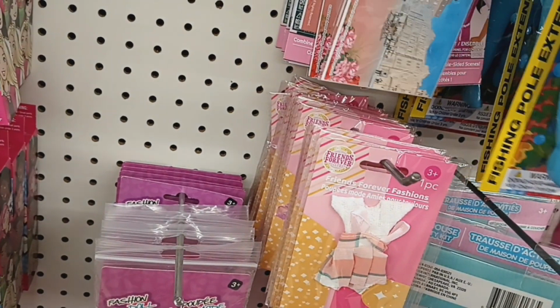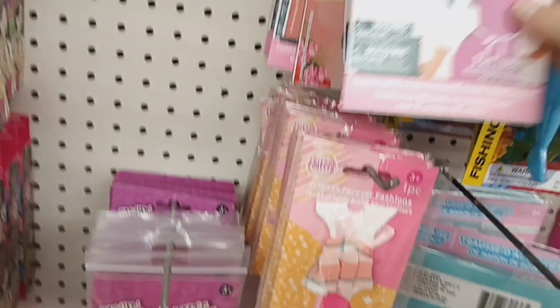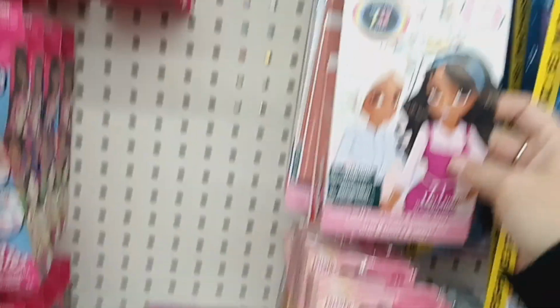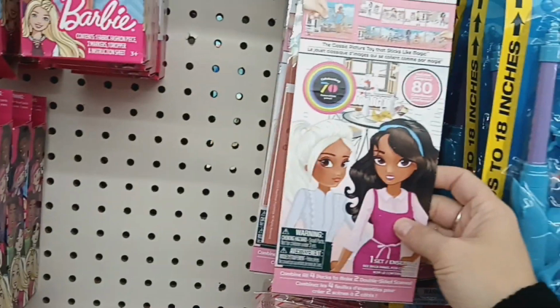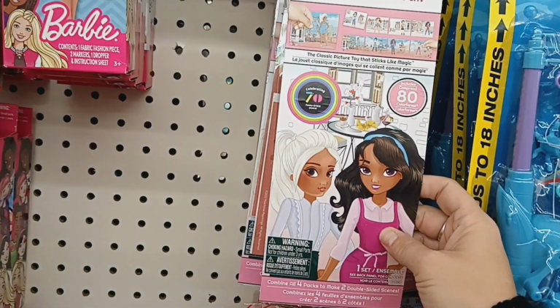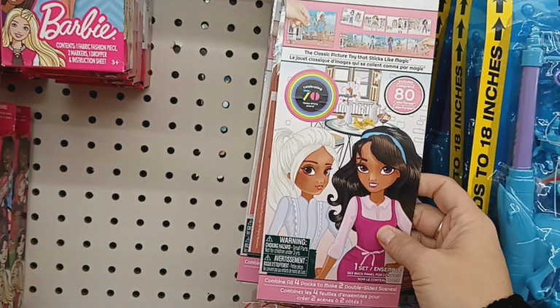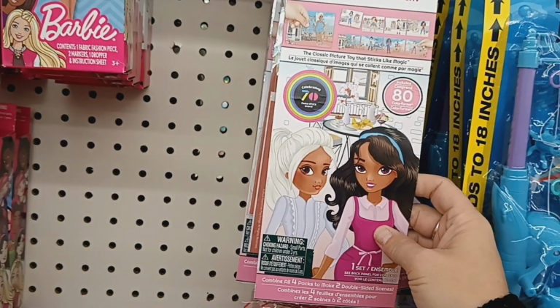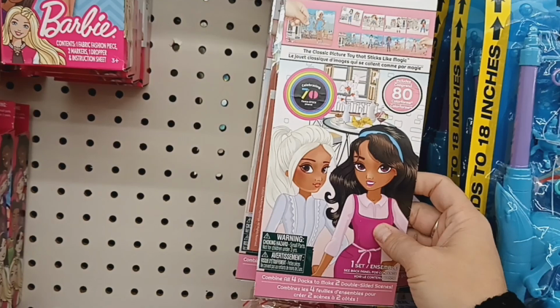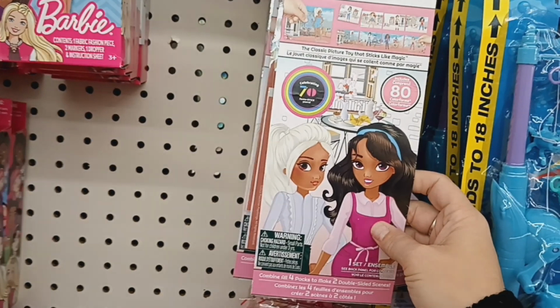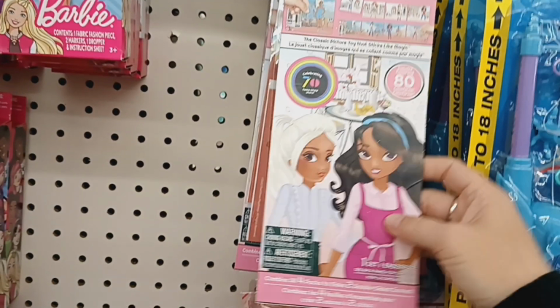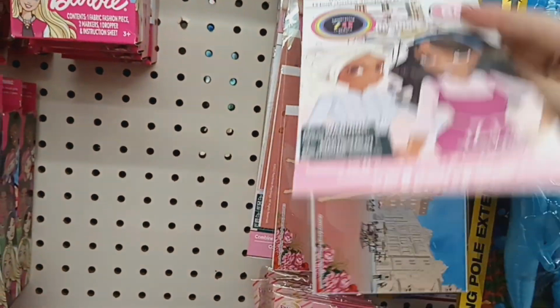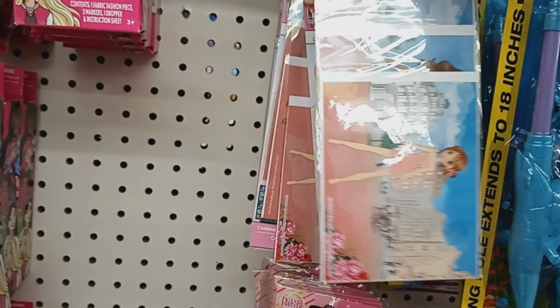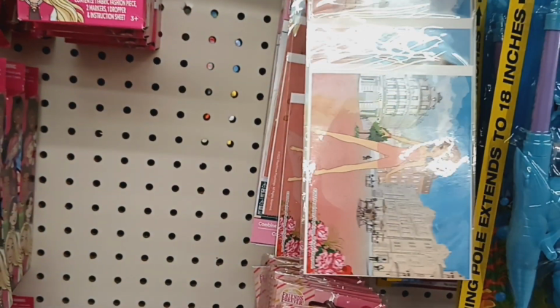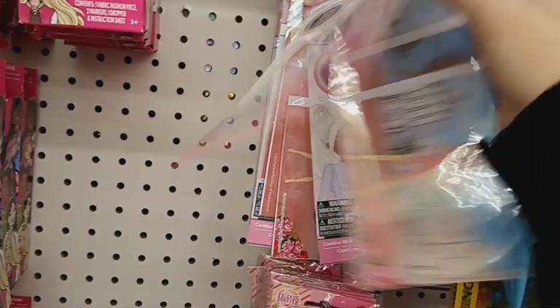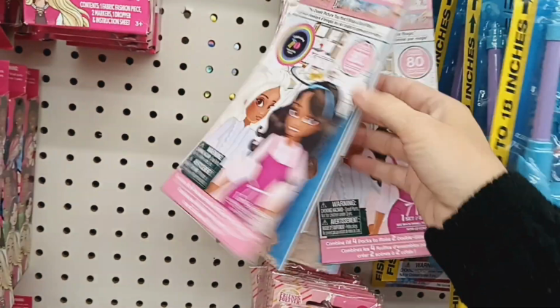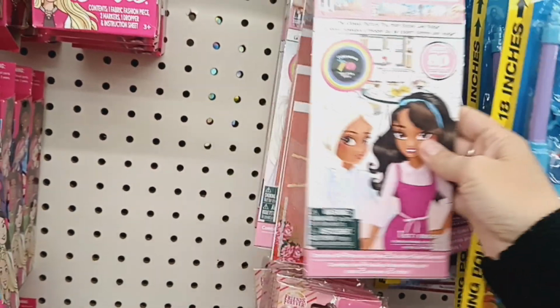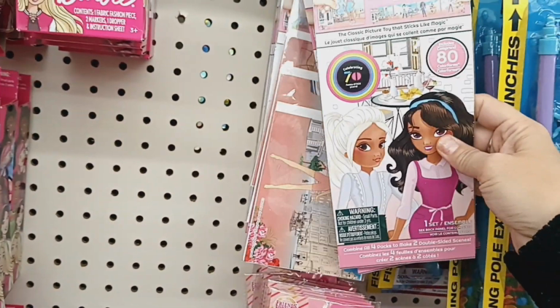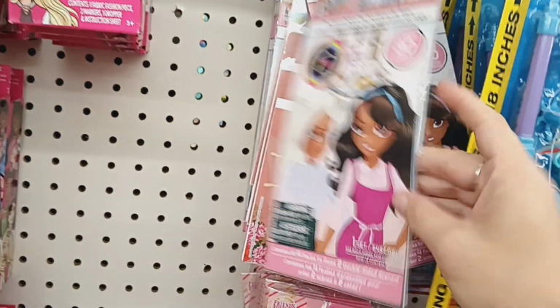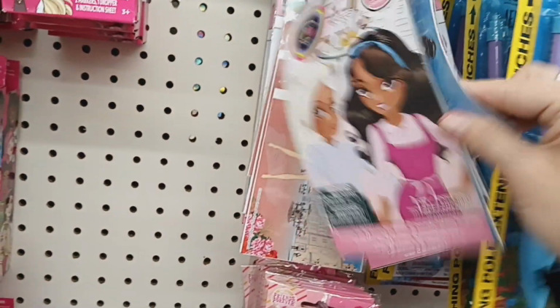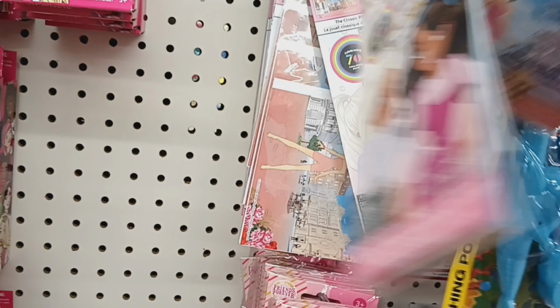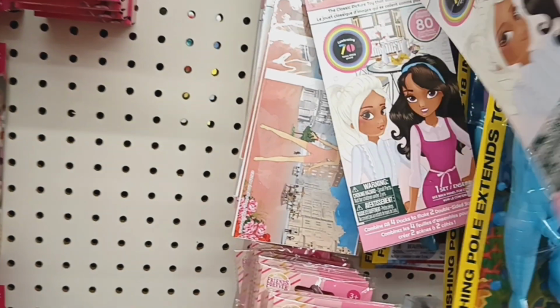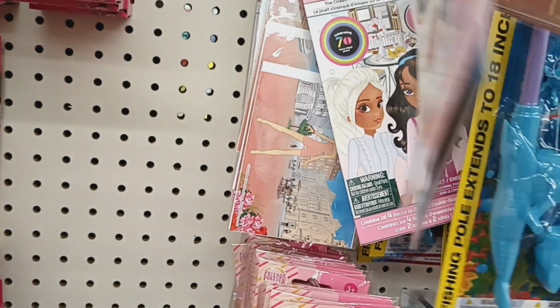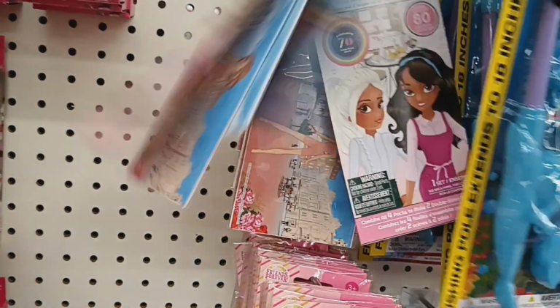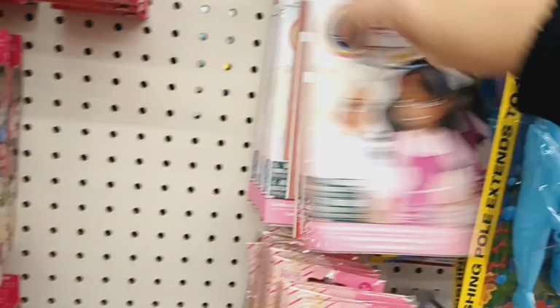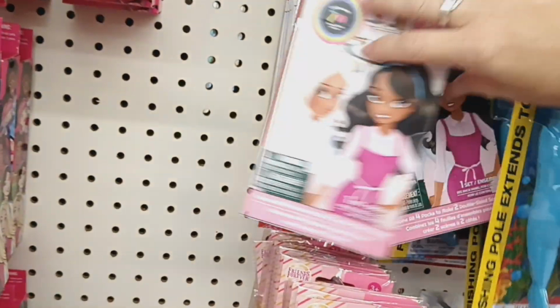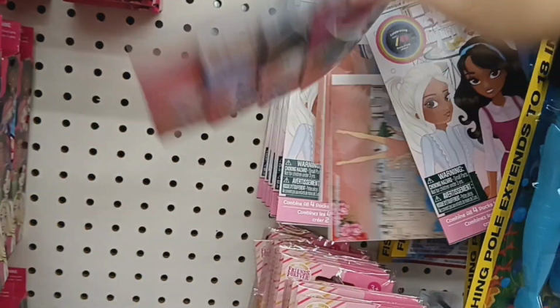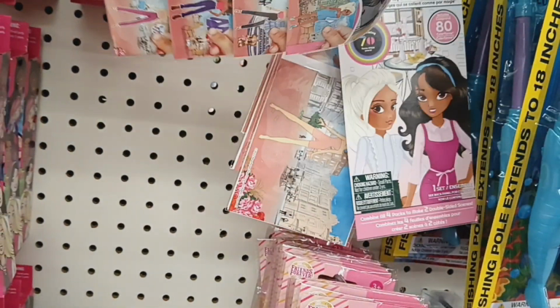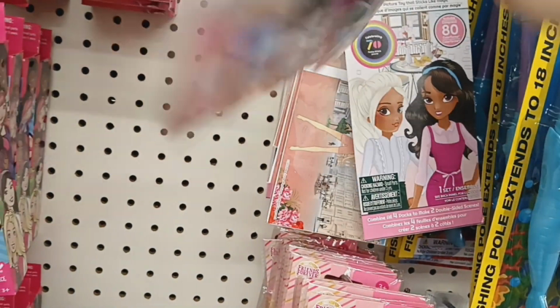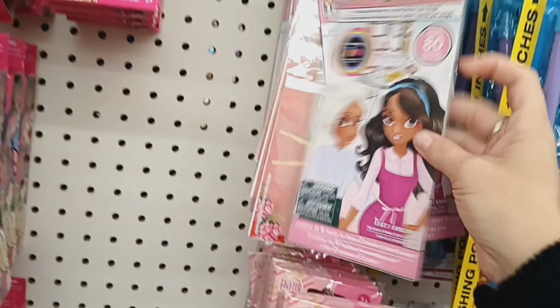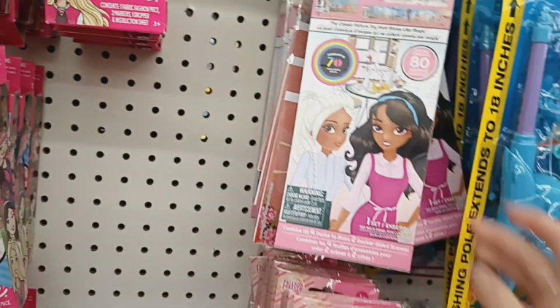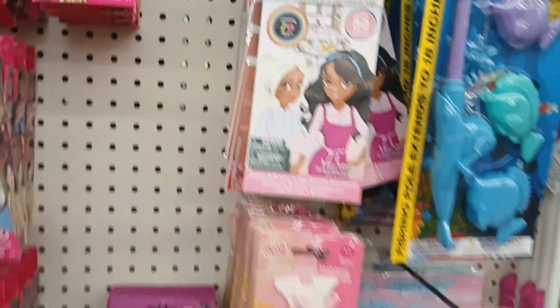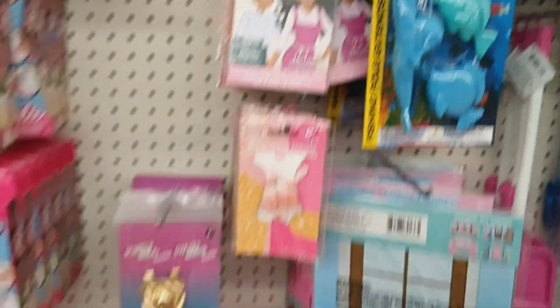These are Colorform 4-in-1 fashion dress-up scenes. That's cool — I don't know if we've had these before or not, so those might be new.